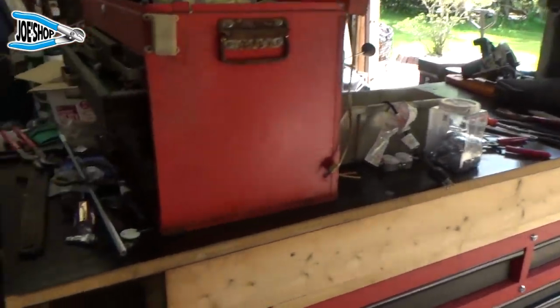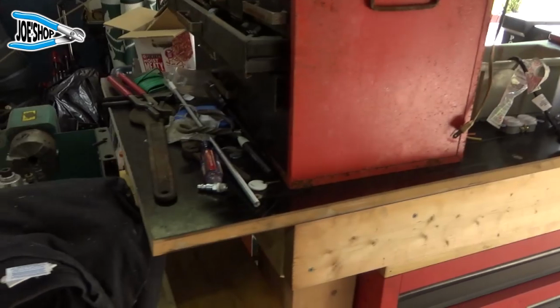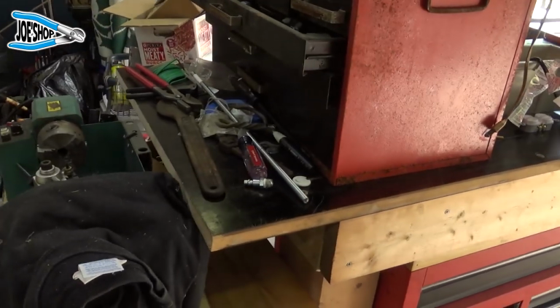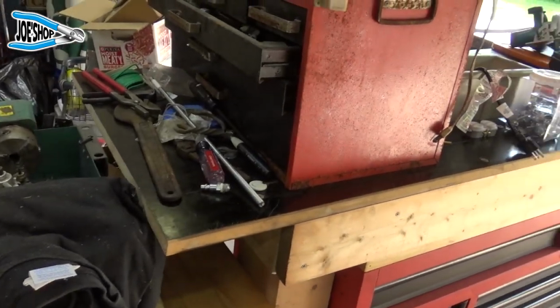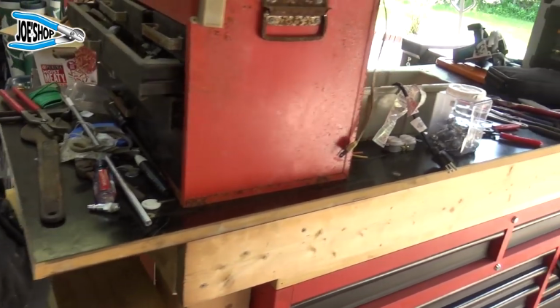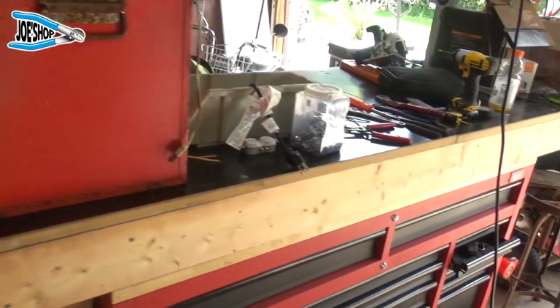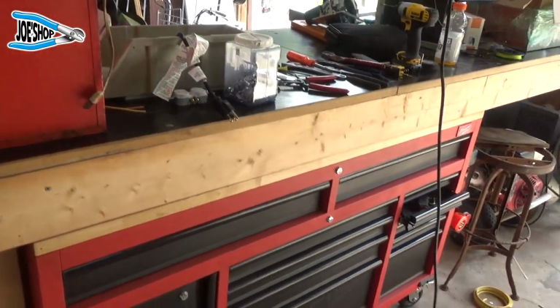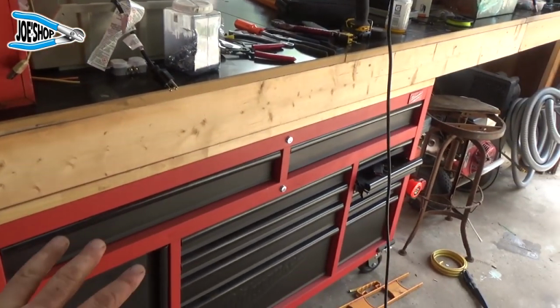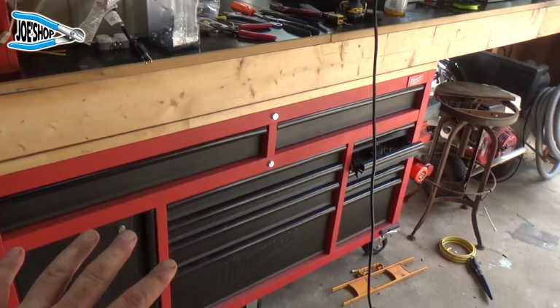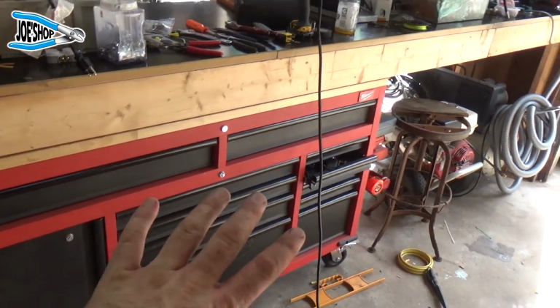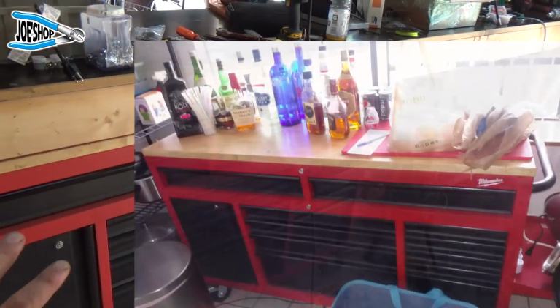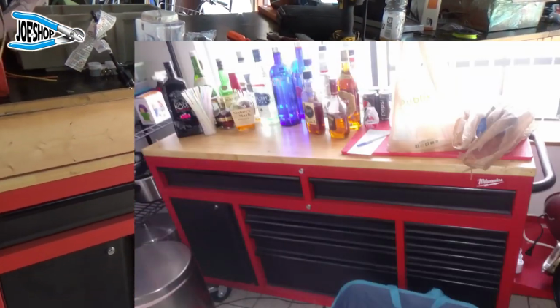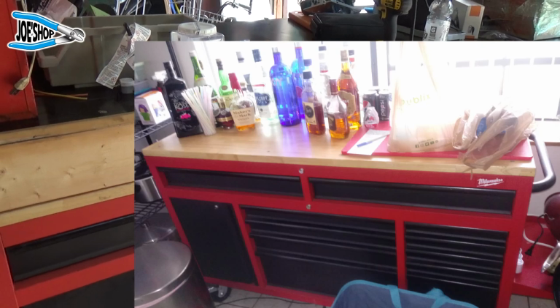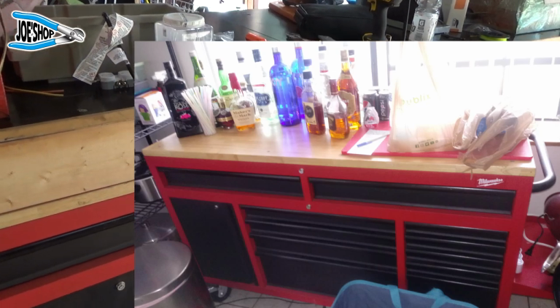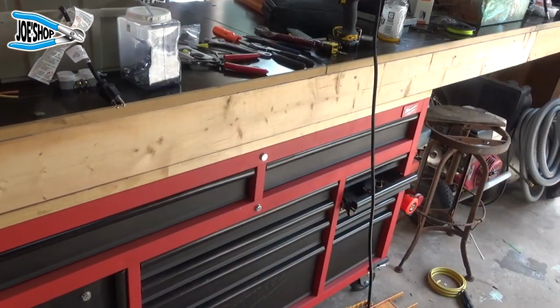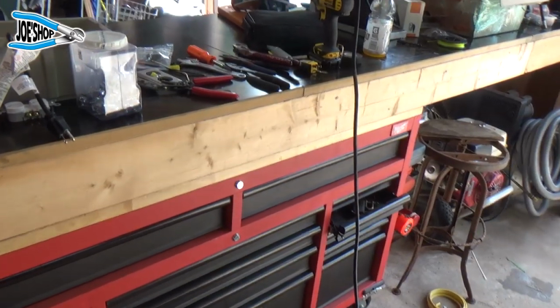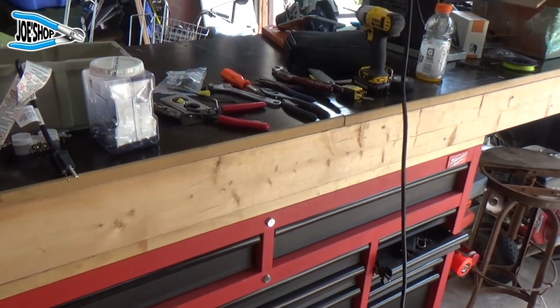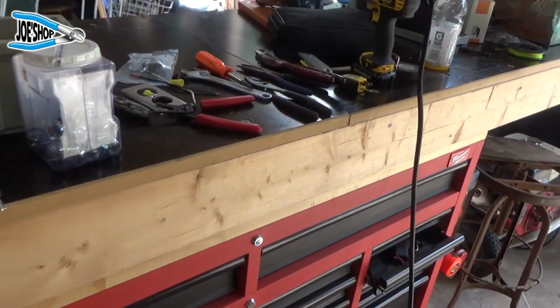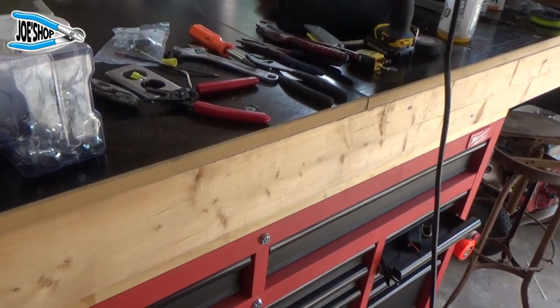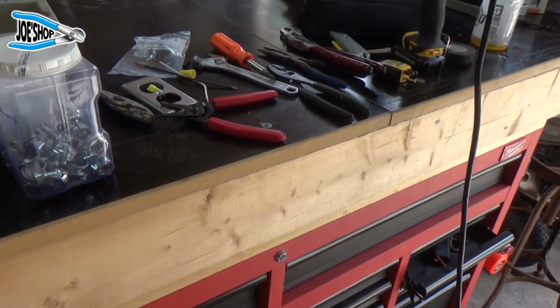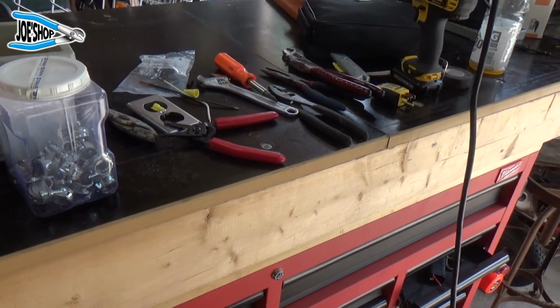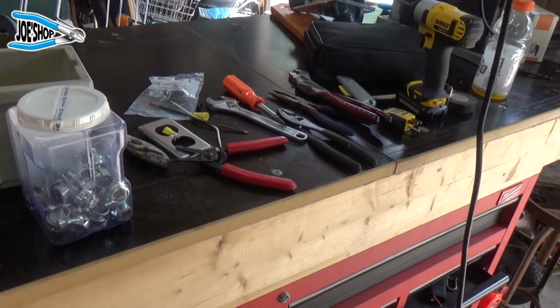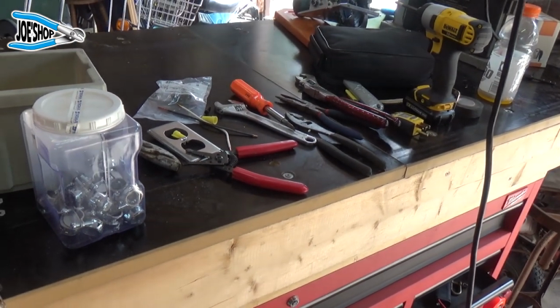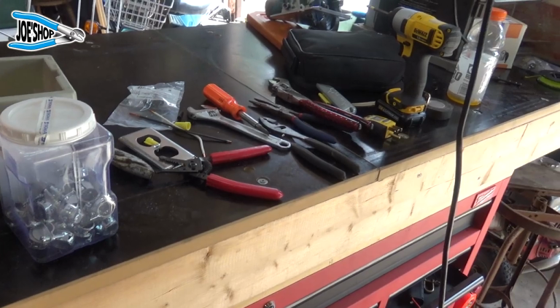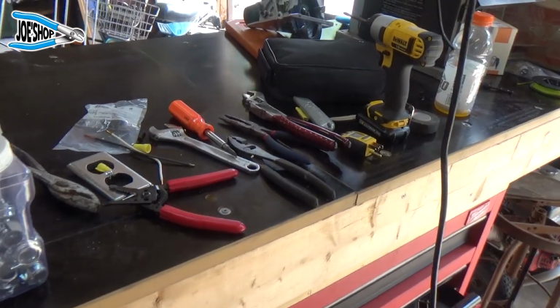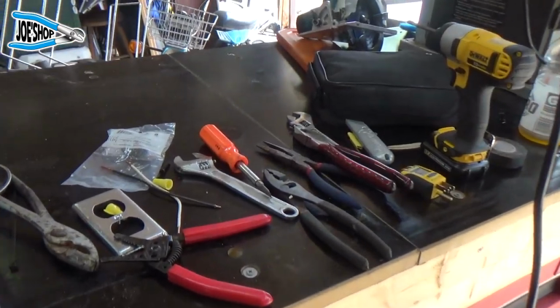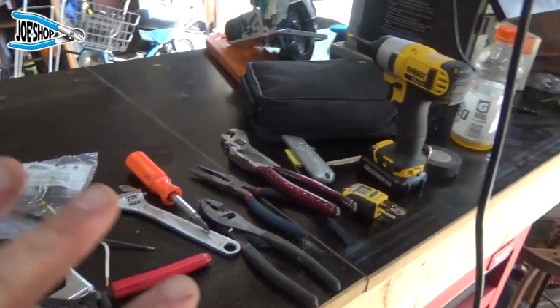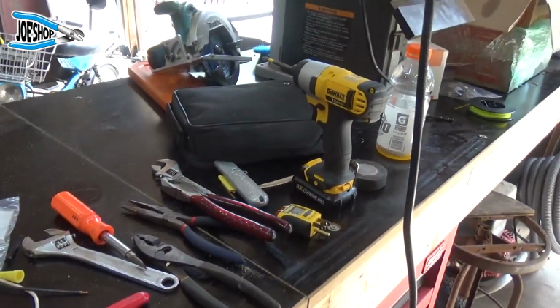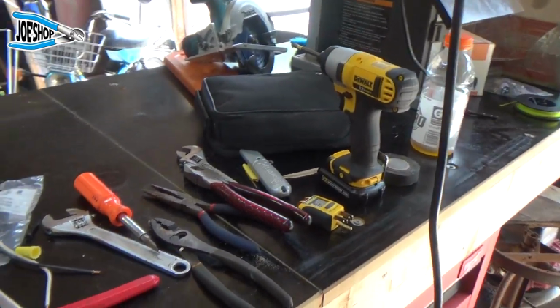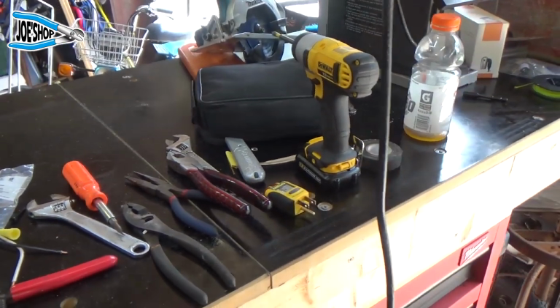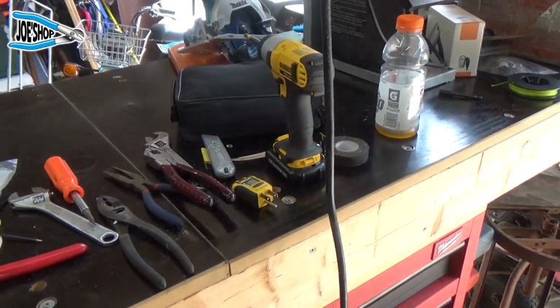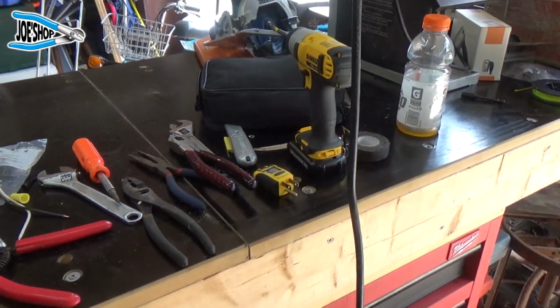He built this workbench that goes right on top of my old bar, which is really neat. It's high, but I'm six foot two and this is like belly up to the bar — perfect height for me. I think Clay made a good addition here.